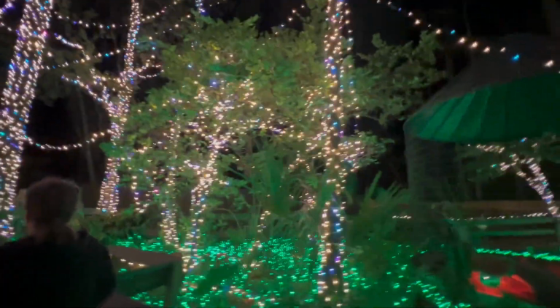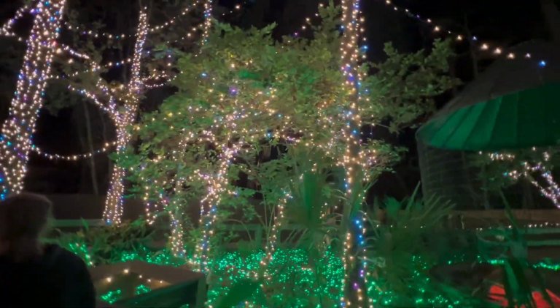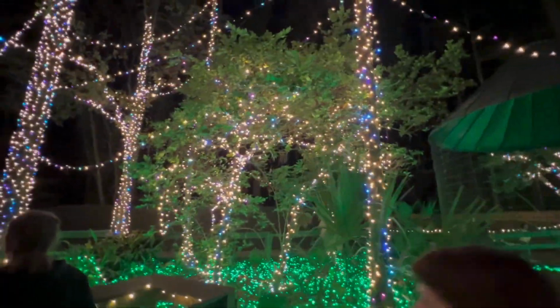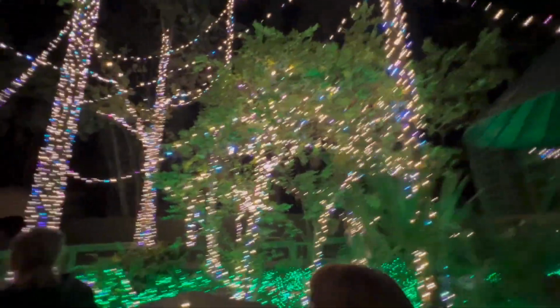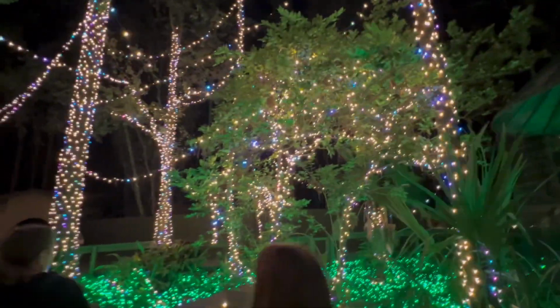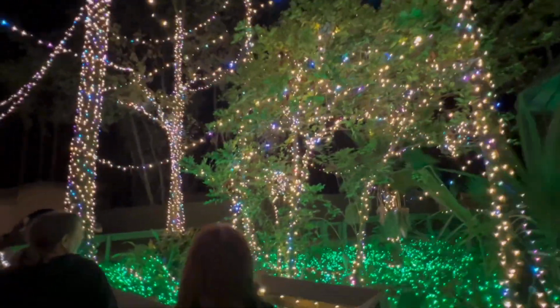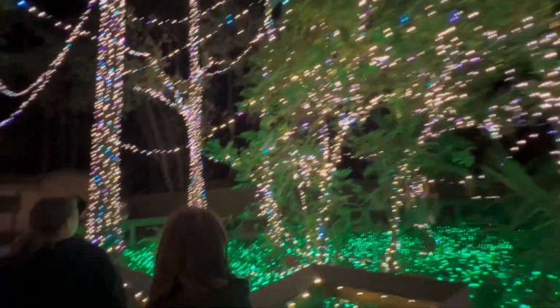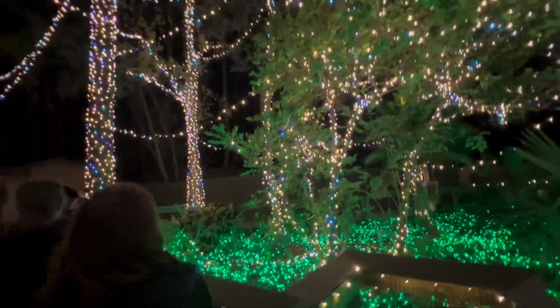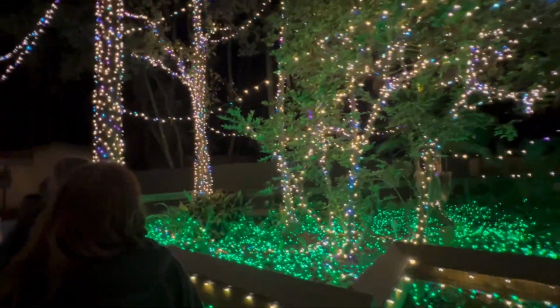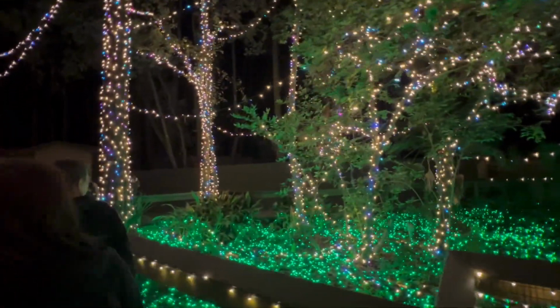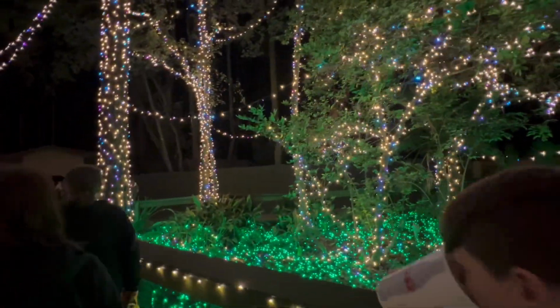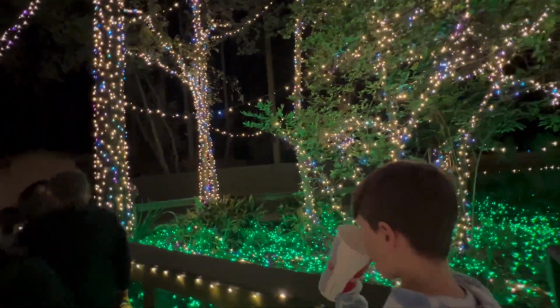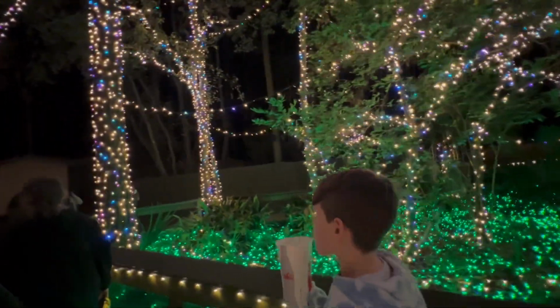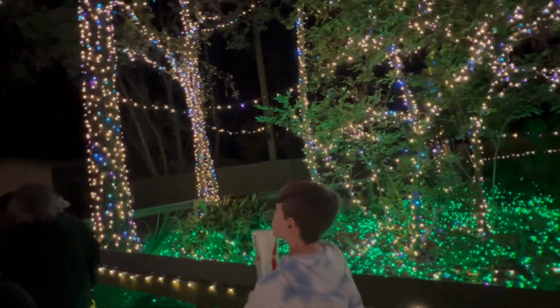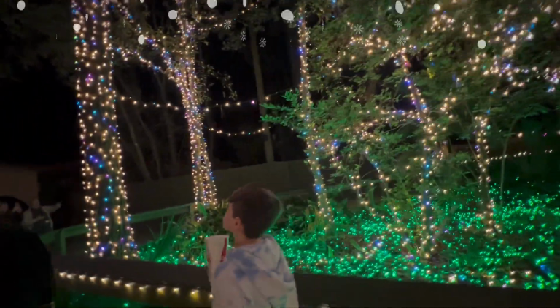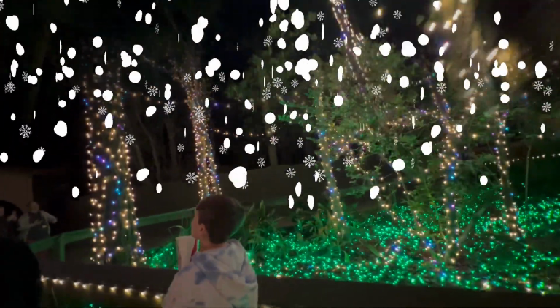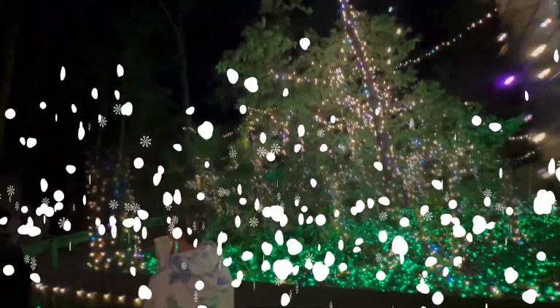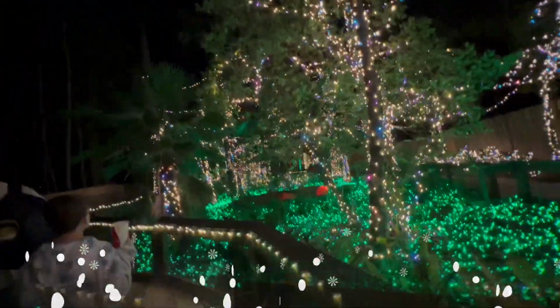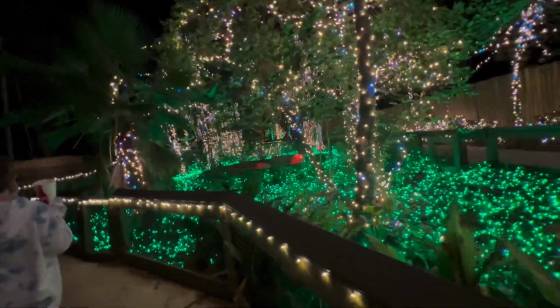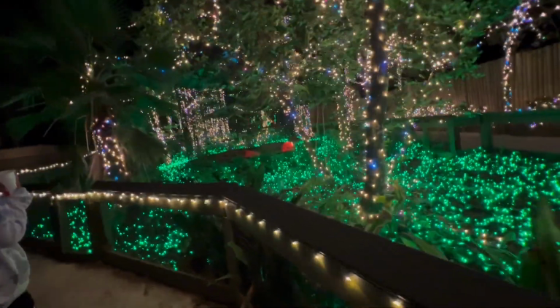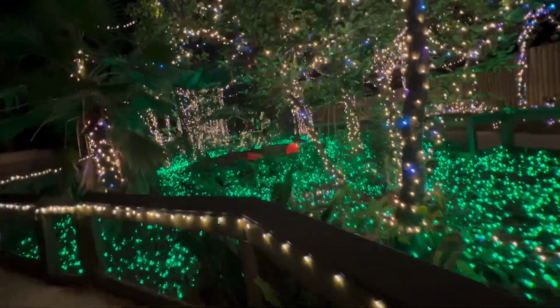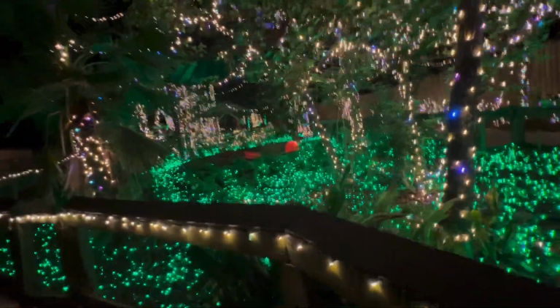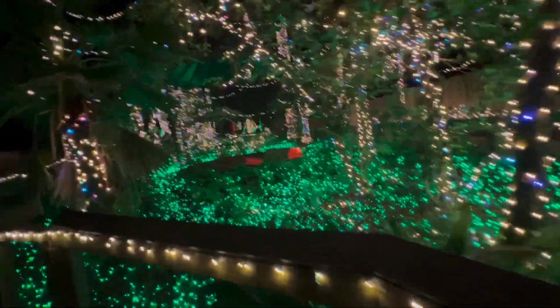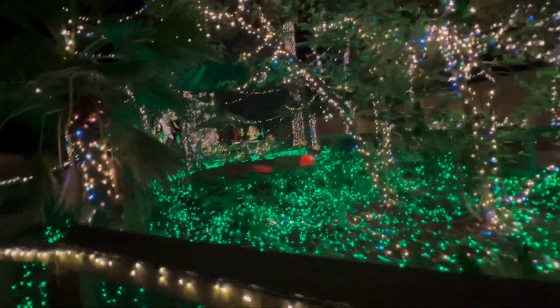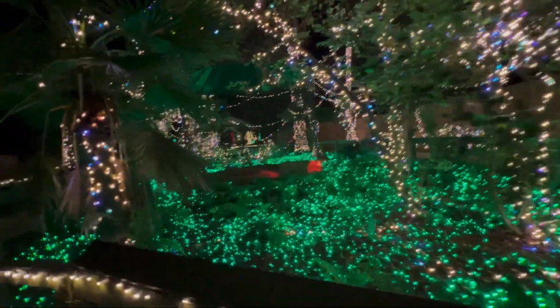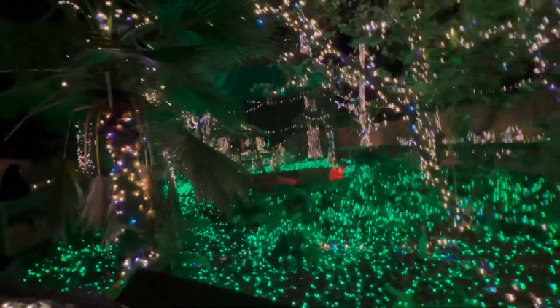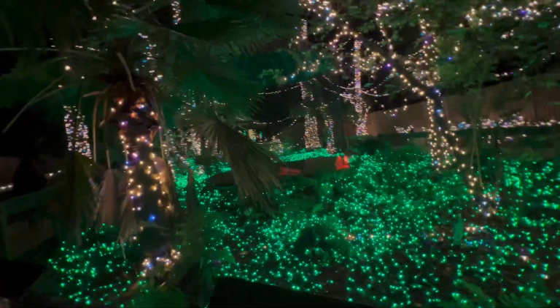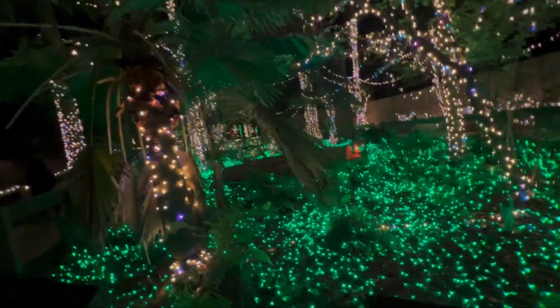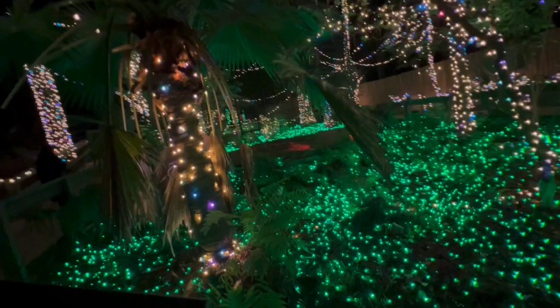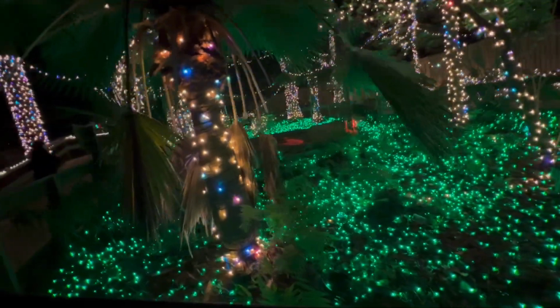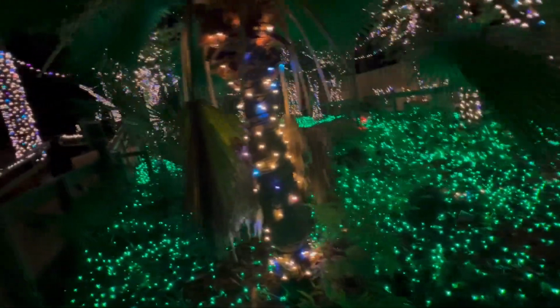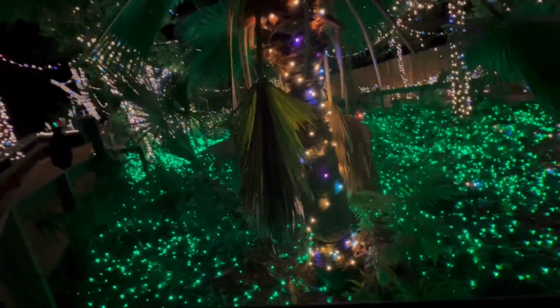These purple-blue ones change colors — they're purple, oh, that's pink. This is just cool how they put them all over the ground. Is the porcupine in there? Yeah, by his light.